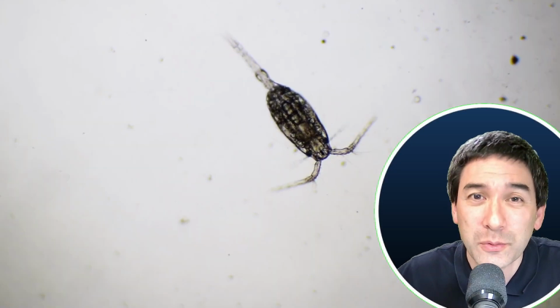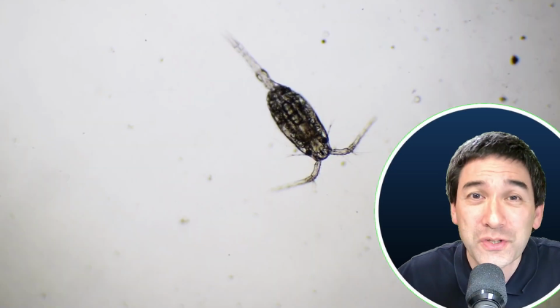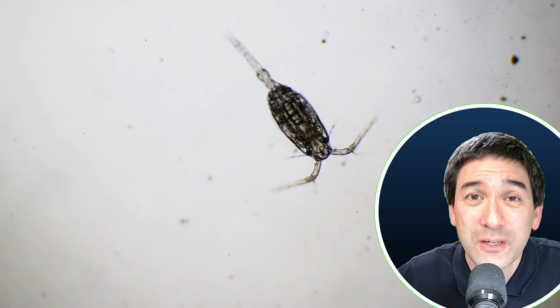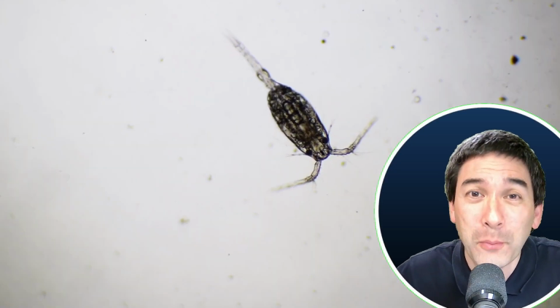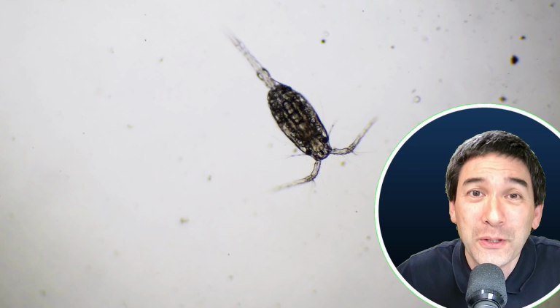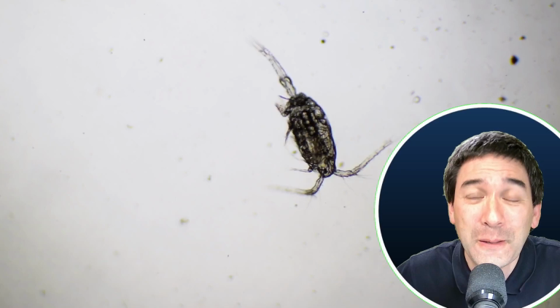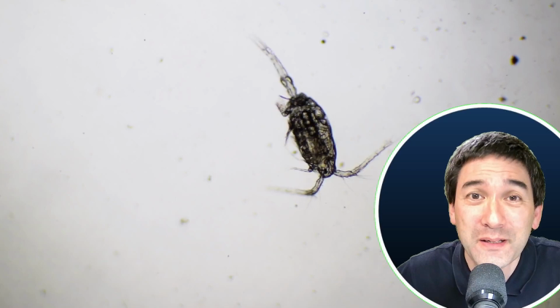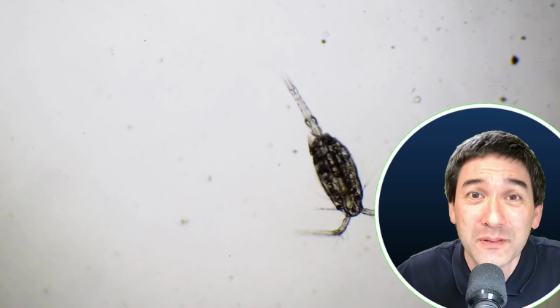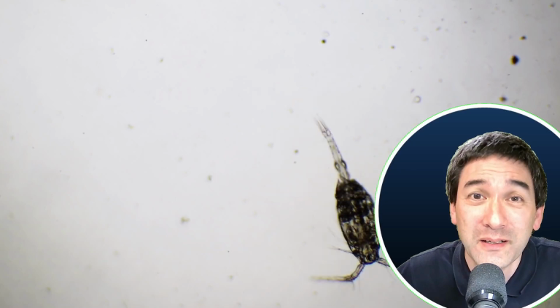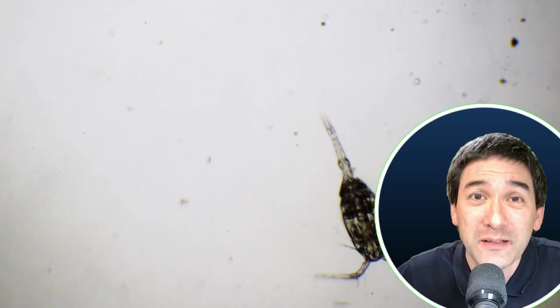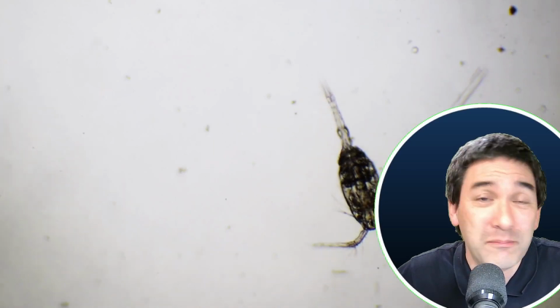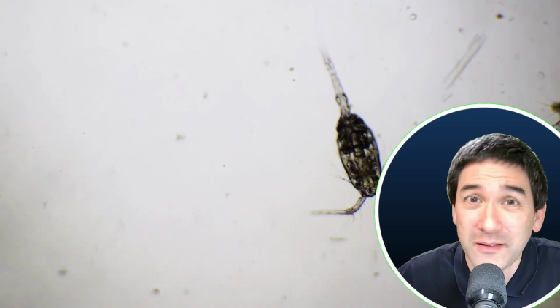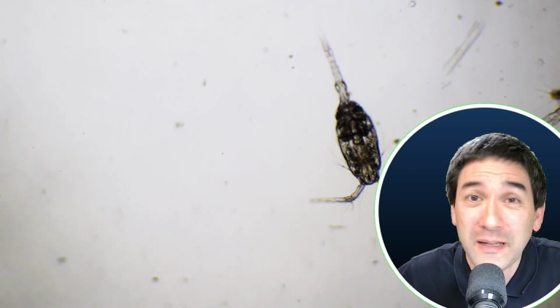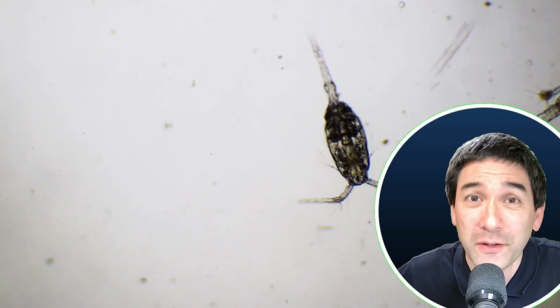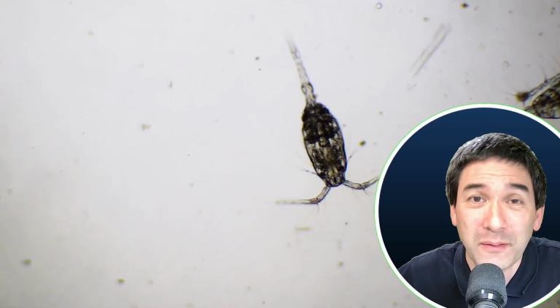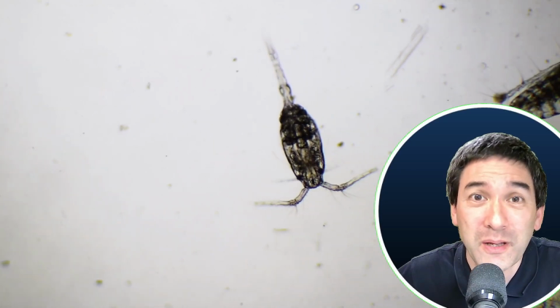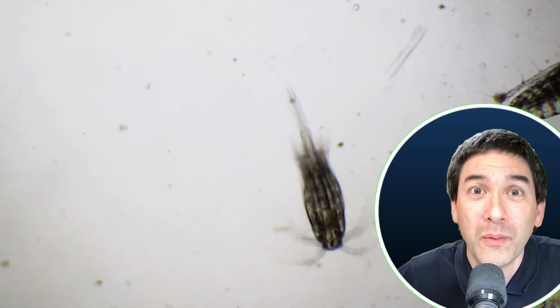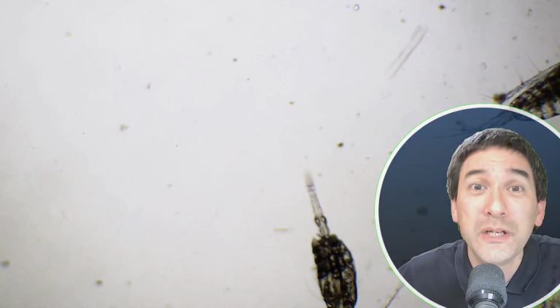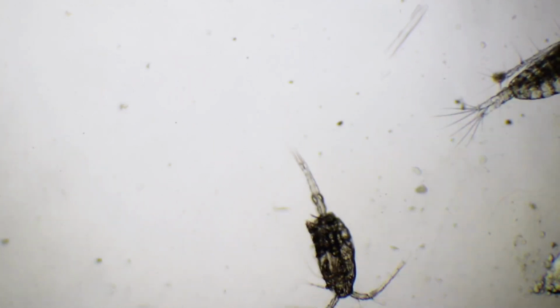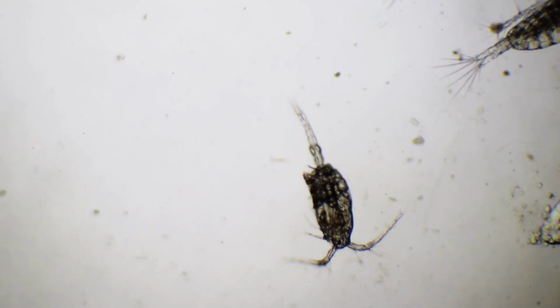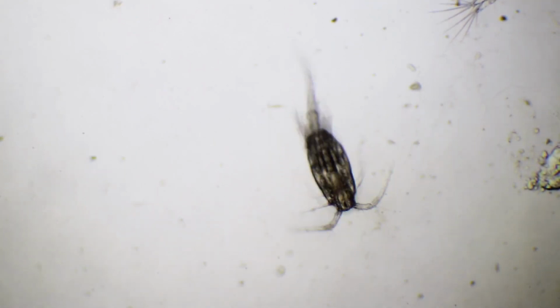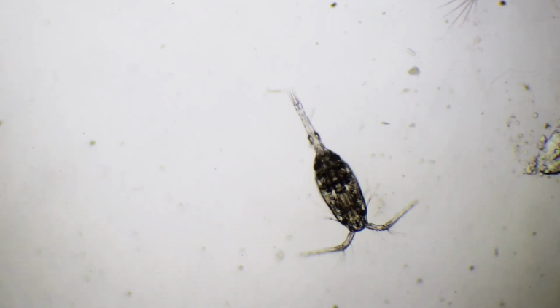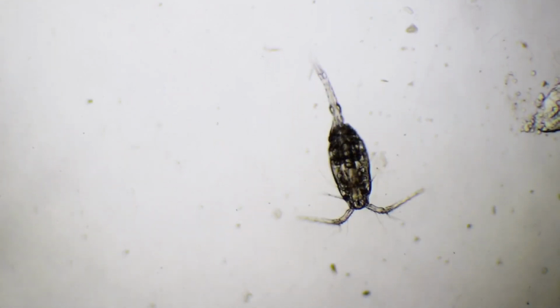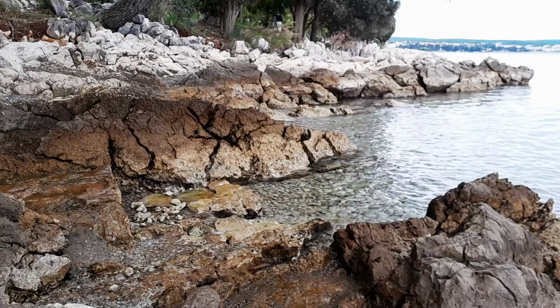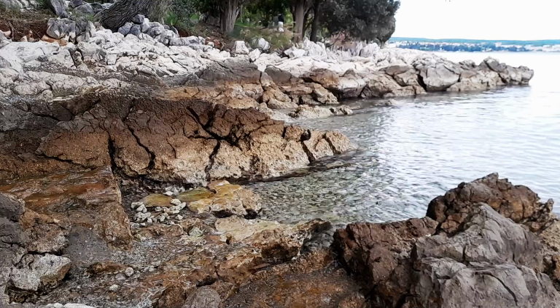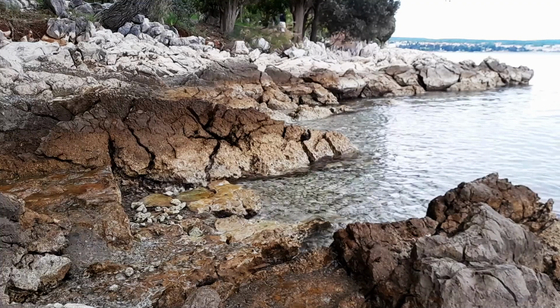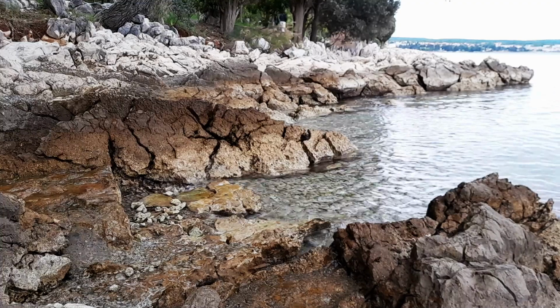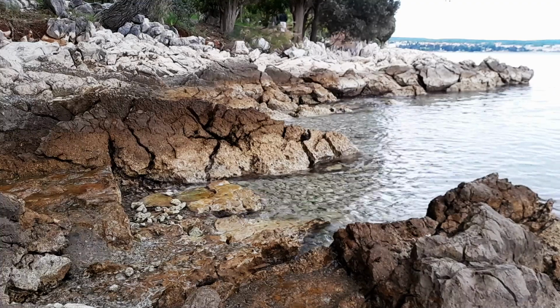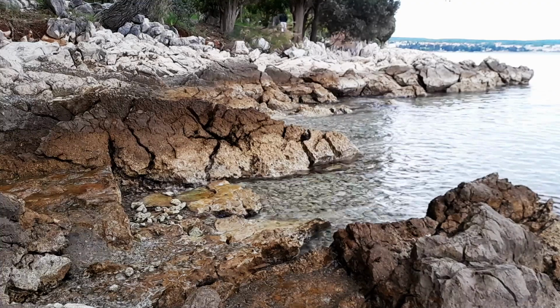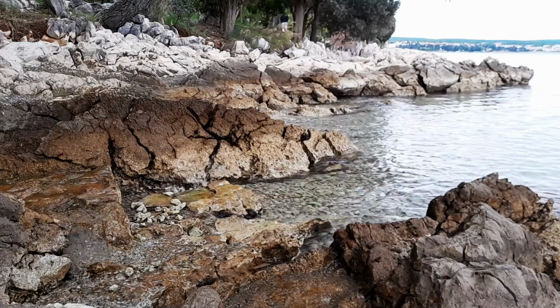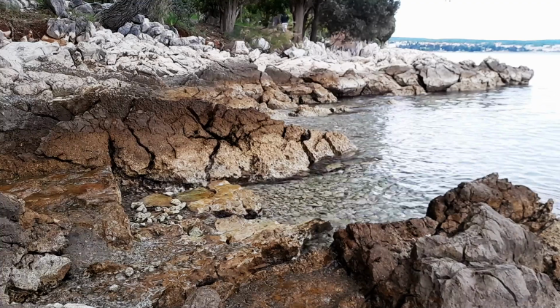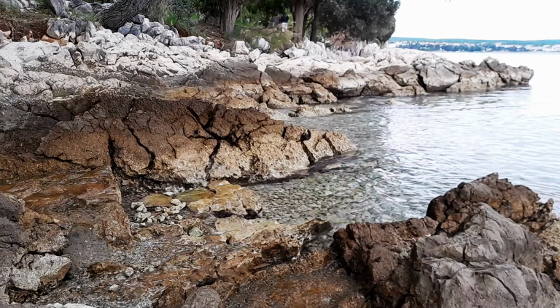Yeah, this one of course is a copepod. There are plenty of other marine water fleas — huge antennae, by the way. It's quite interesting to look at.